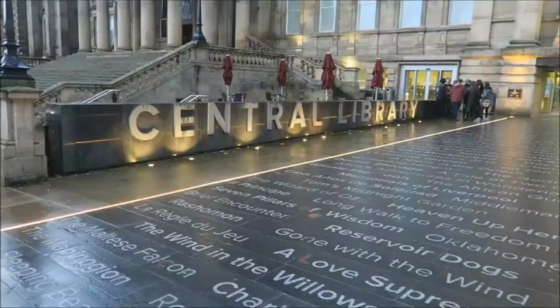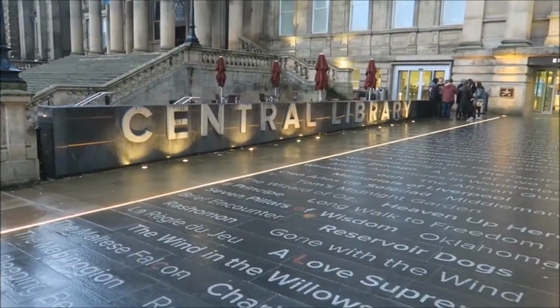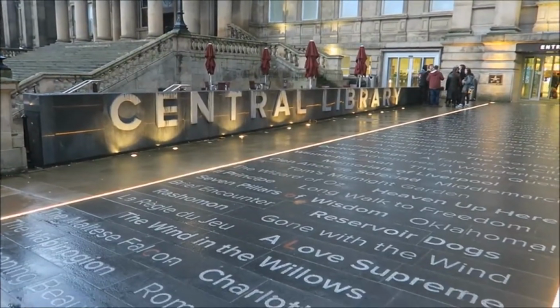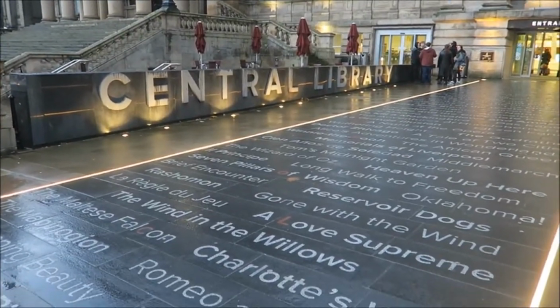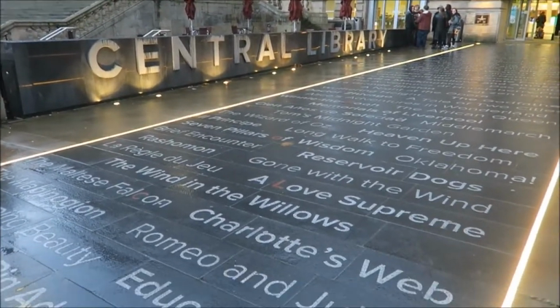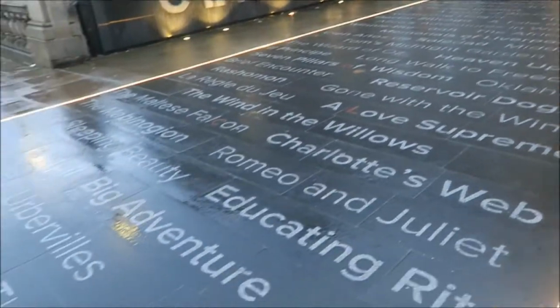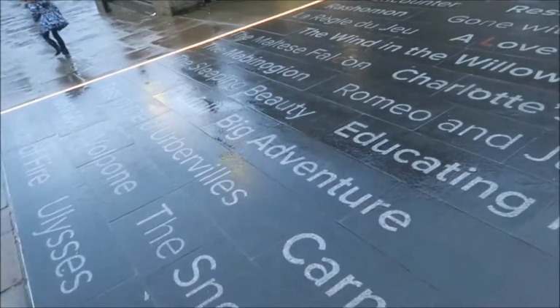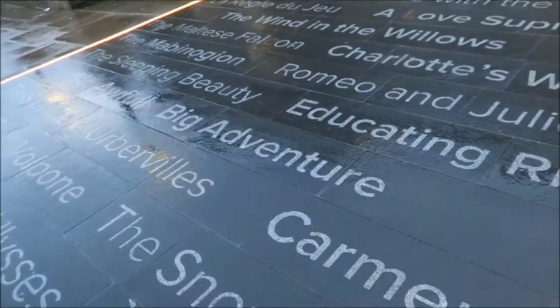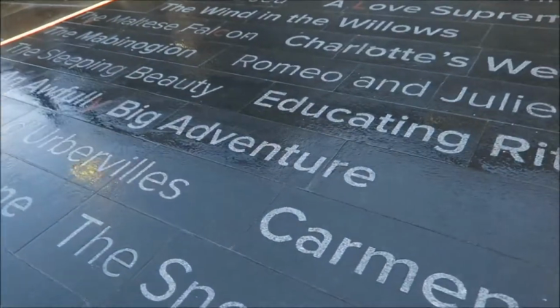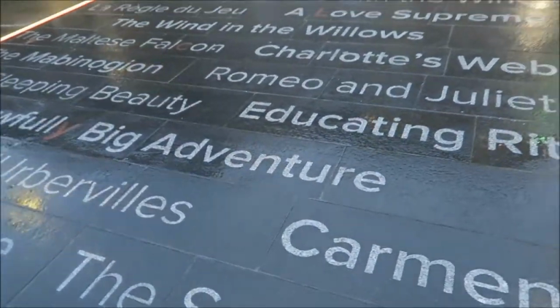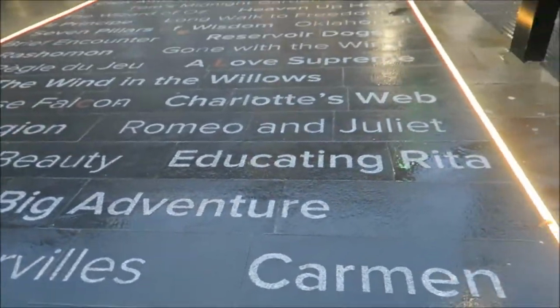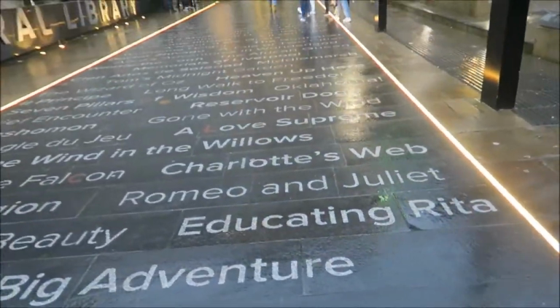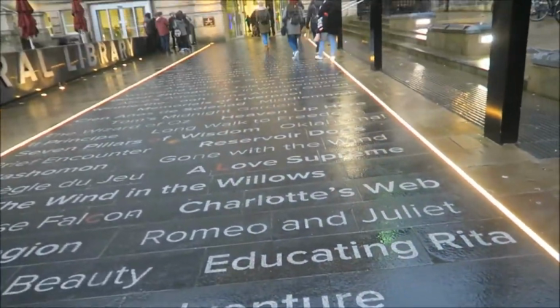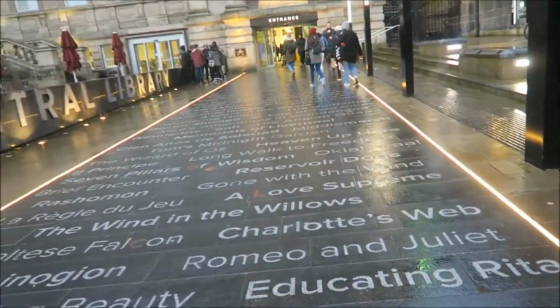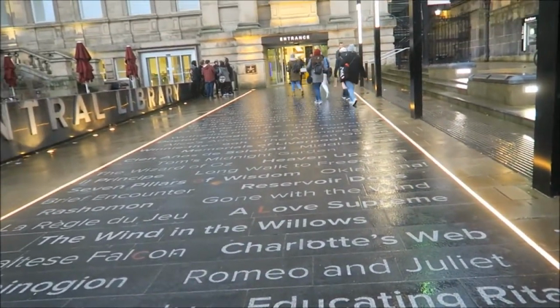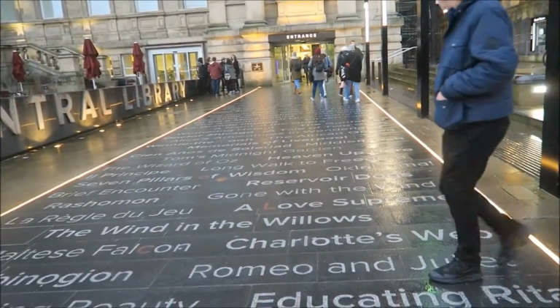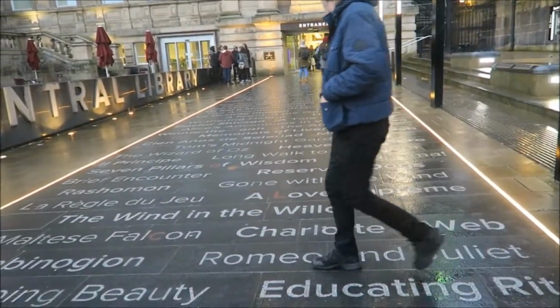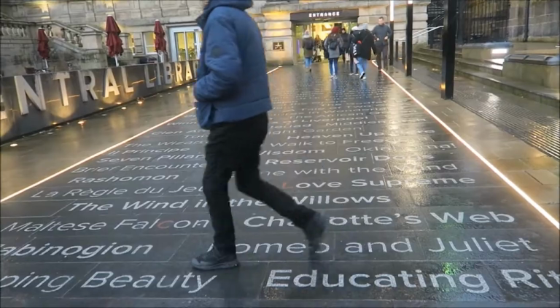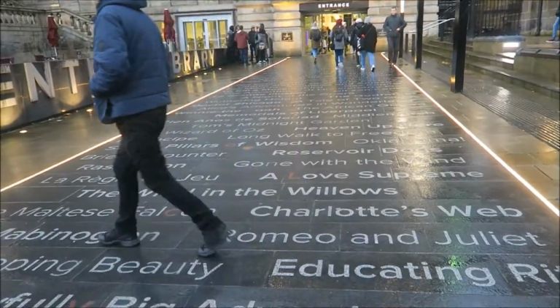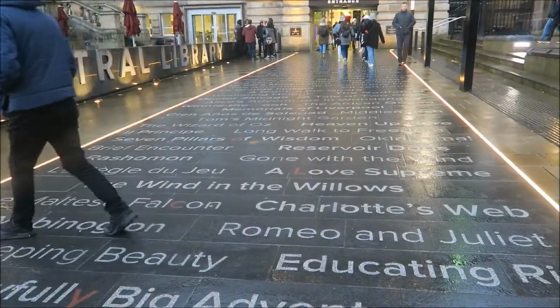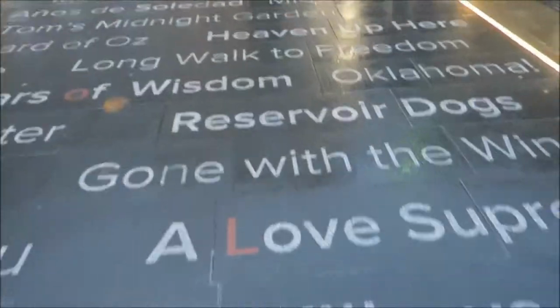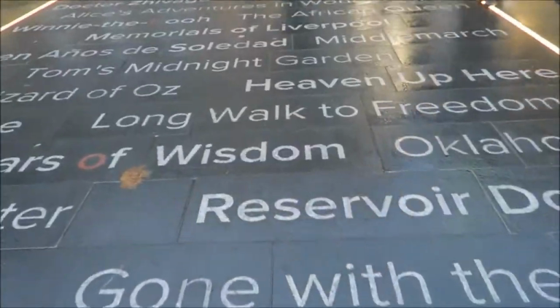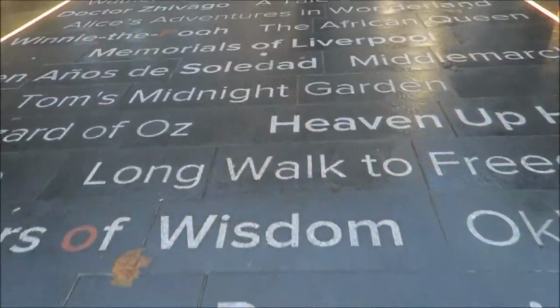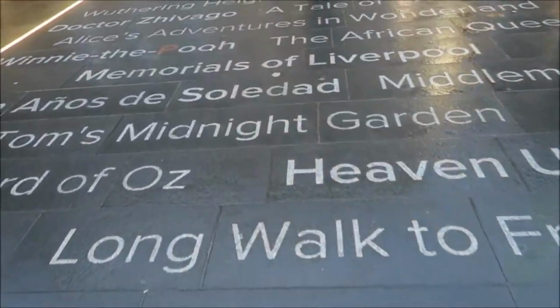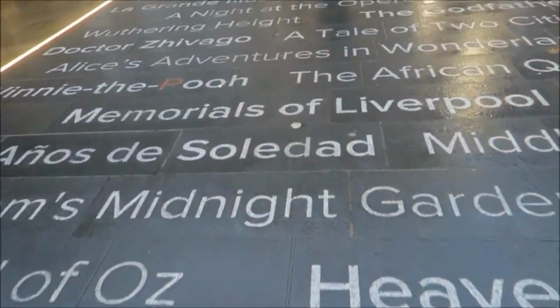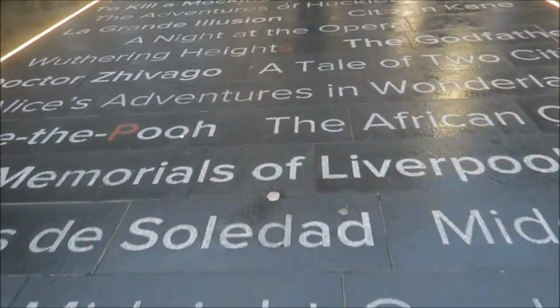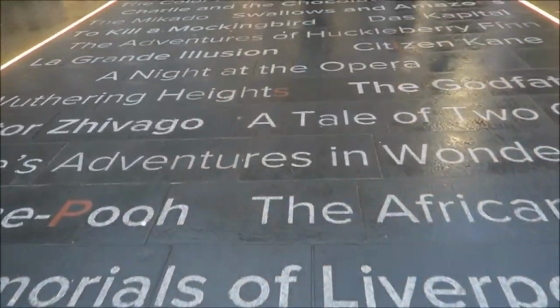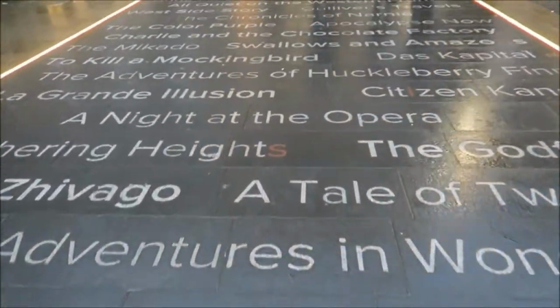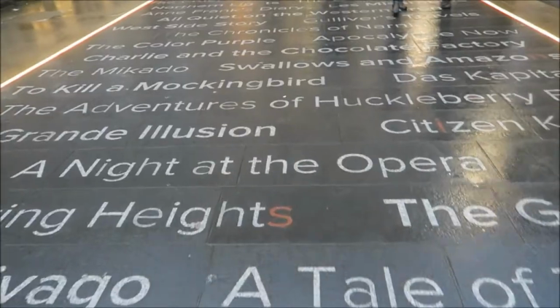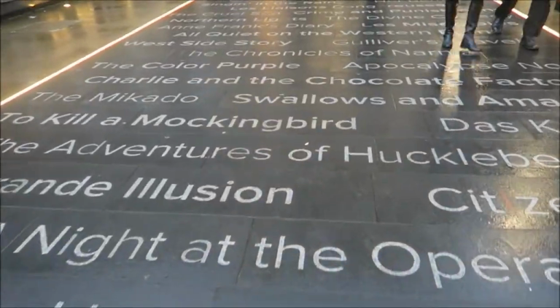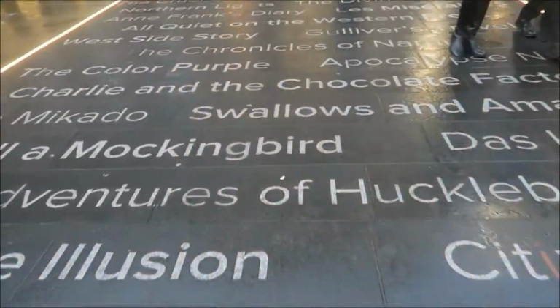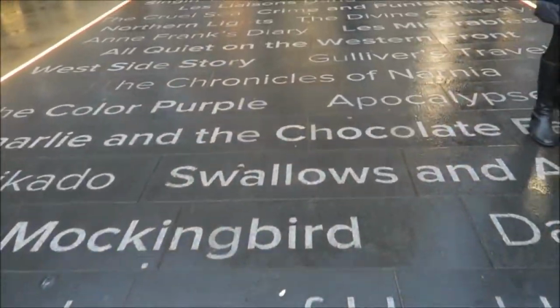We were actually only cutting through the Christmas Market to get to this place — Liverpool Central Library. And oh my goodness, what a library! You can tell for a start it's going to be cool by all of these book names in the pavement outside. Let's have a little wander in and see what we can see.